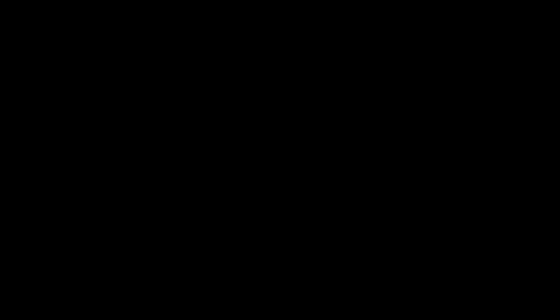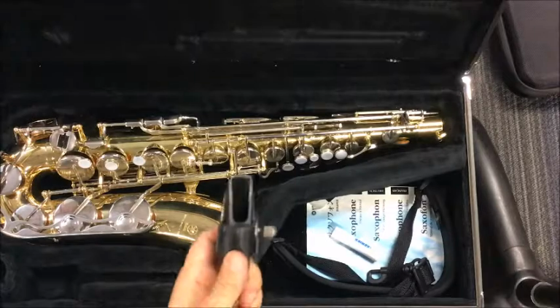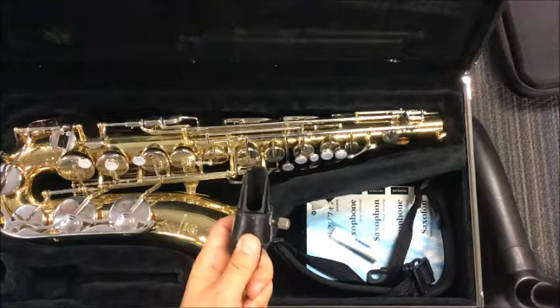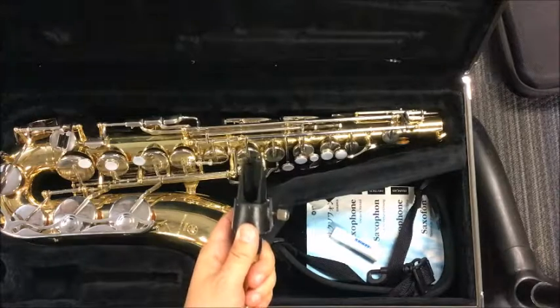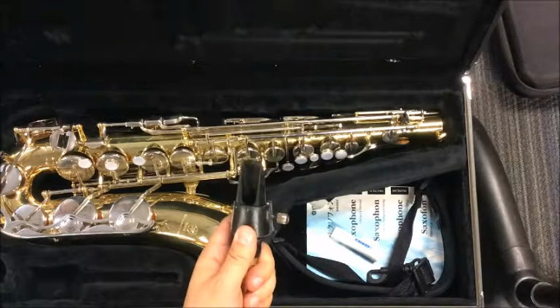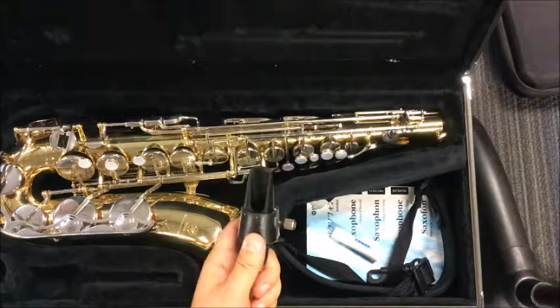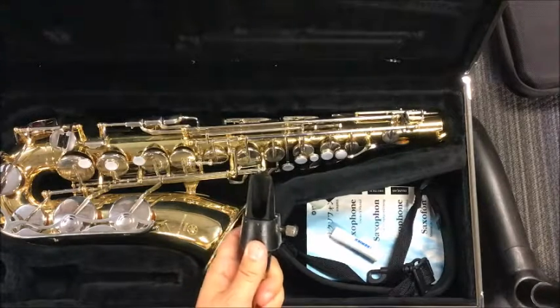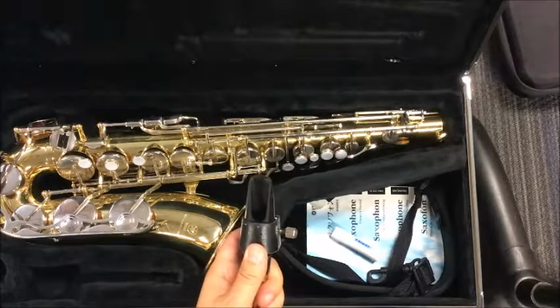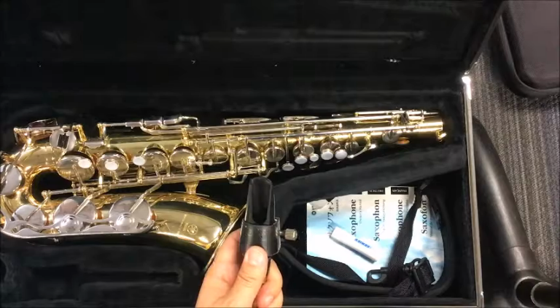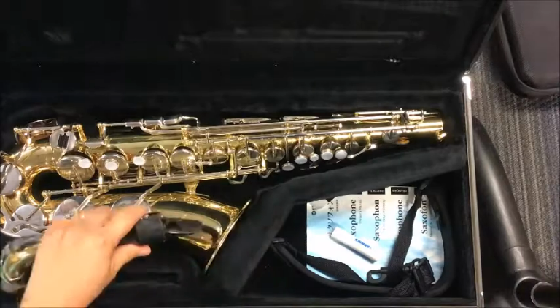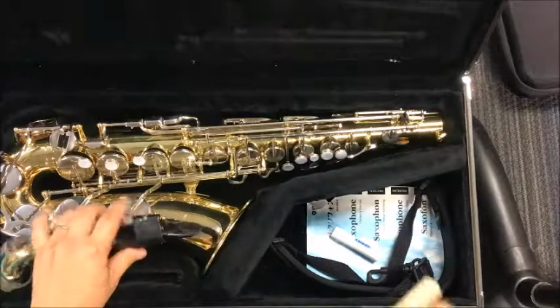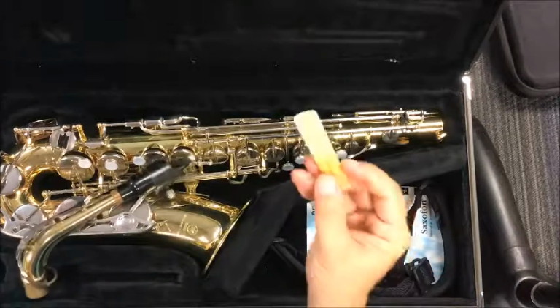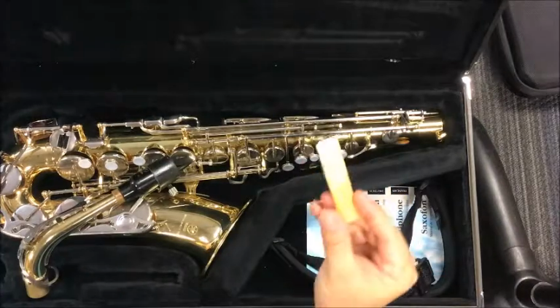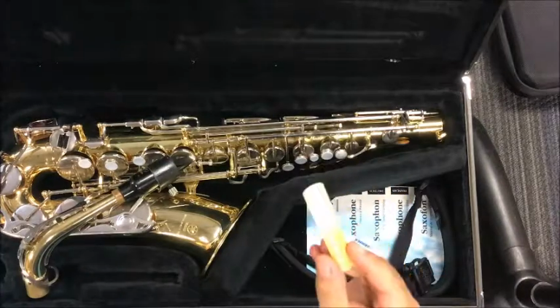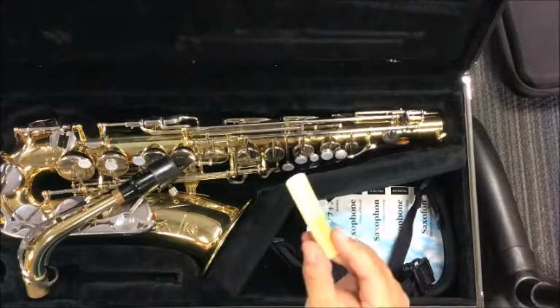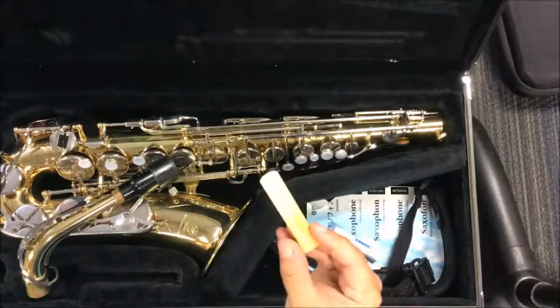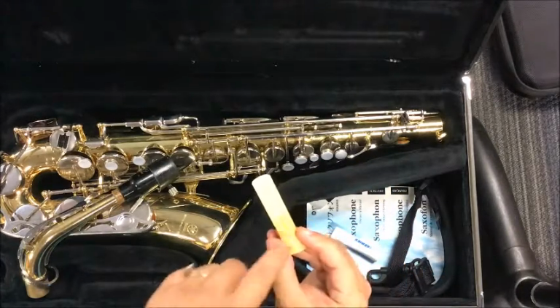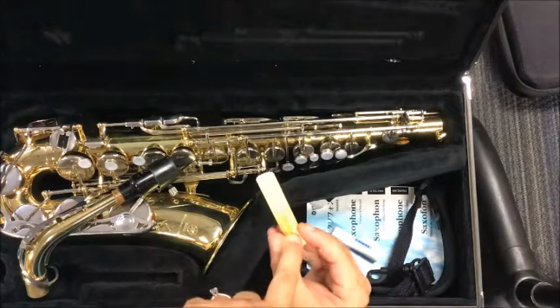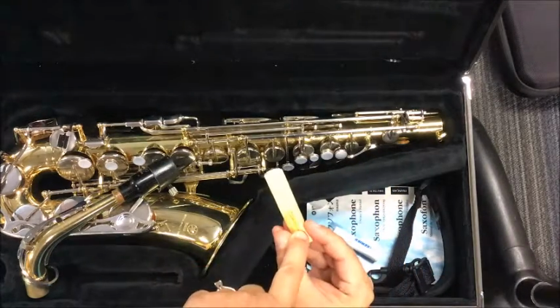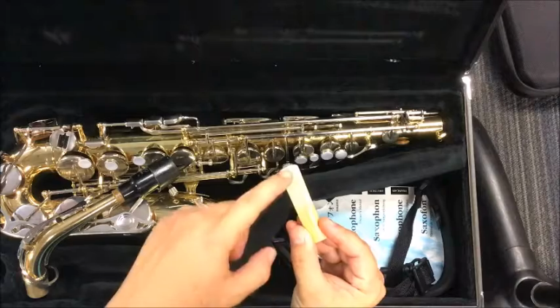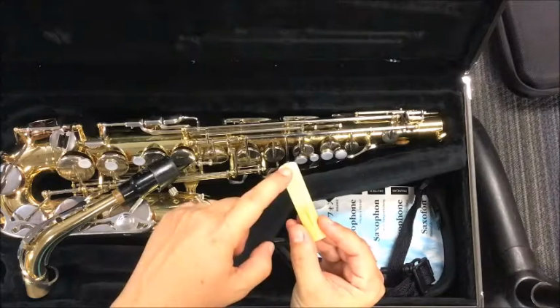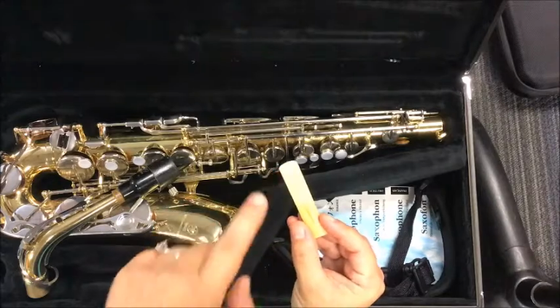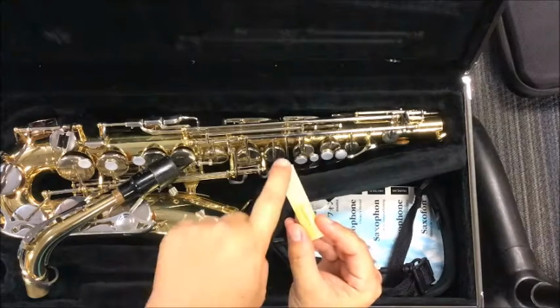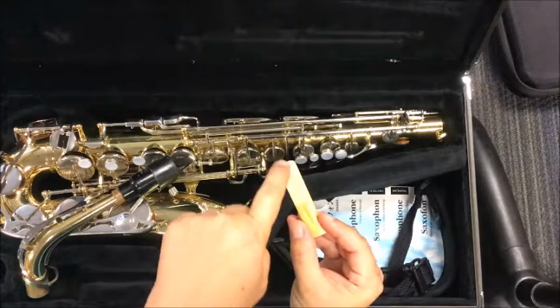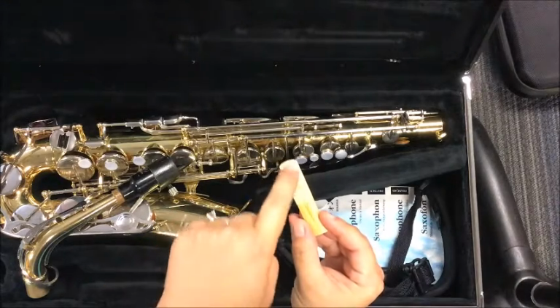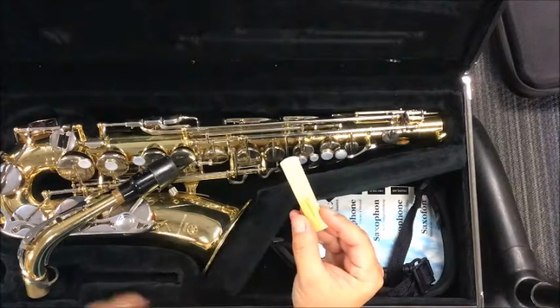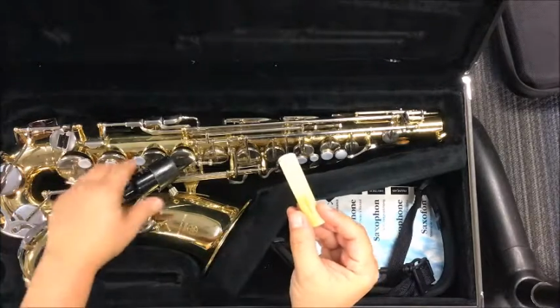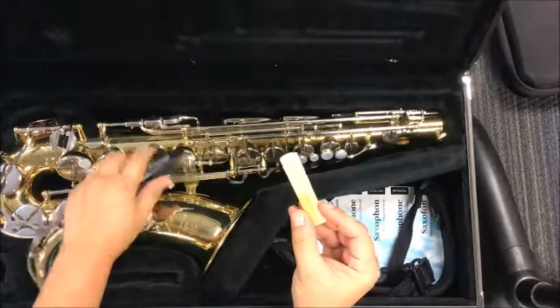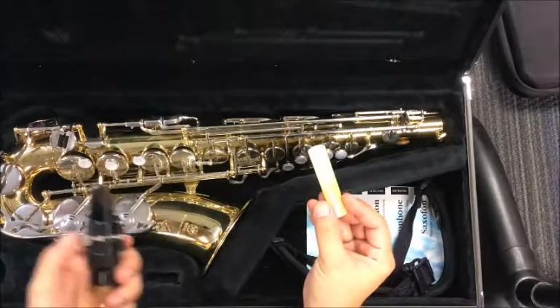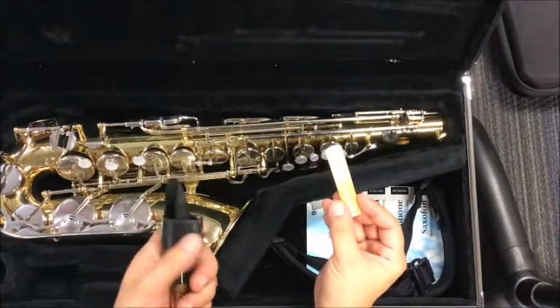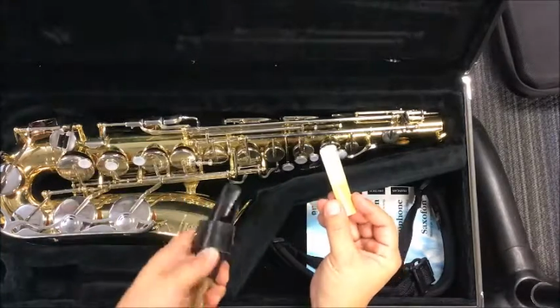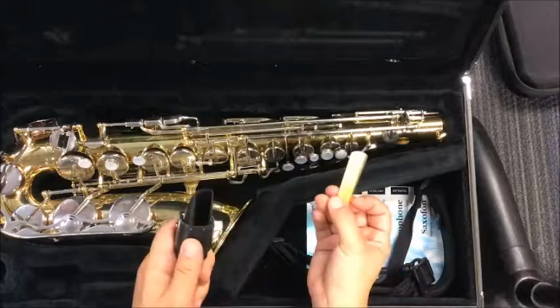The next part is putting the reed on. Now, this is actually a tricky part. Just like I said before, you've got the butt of the reed and you've got the head of the reed. We never, ever, ever touch the head of the reed. Ever.